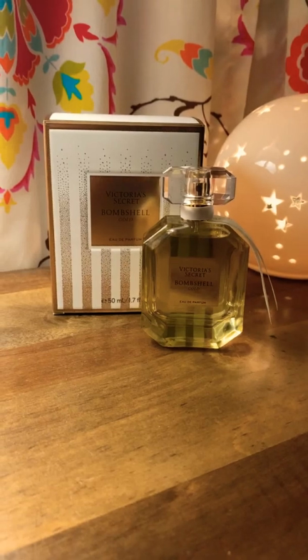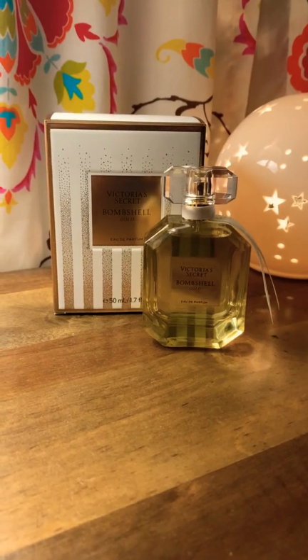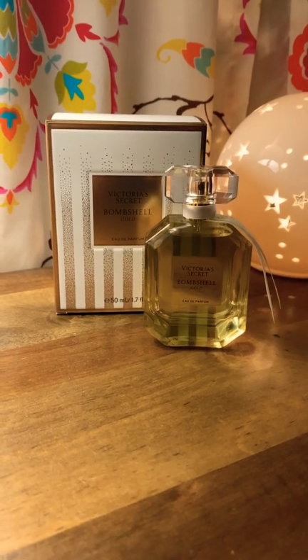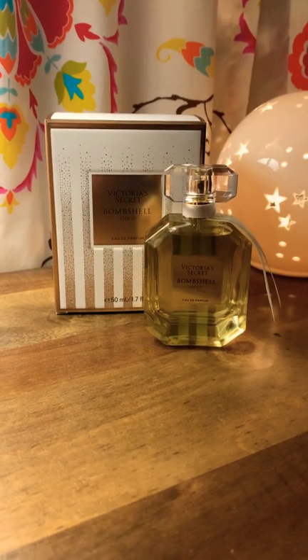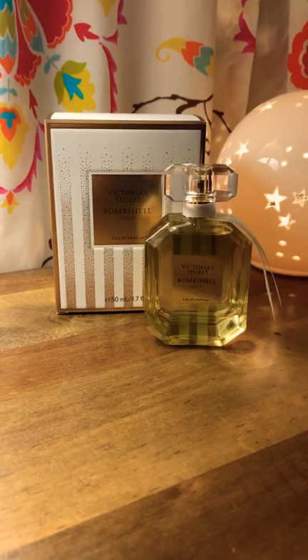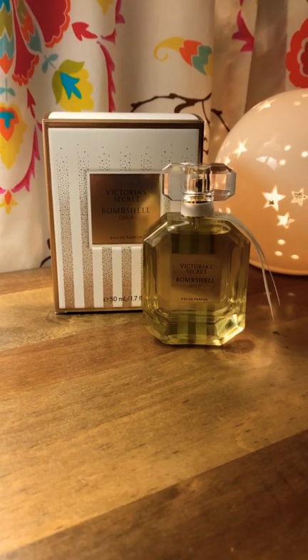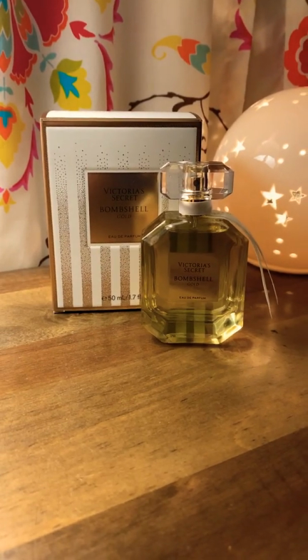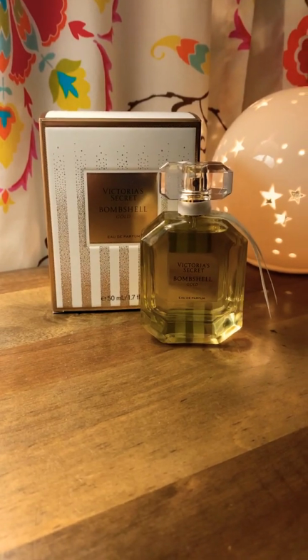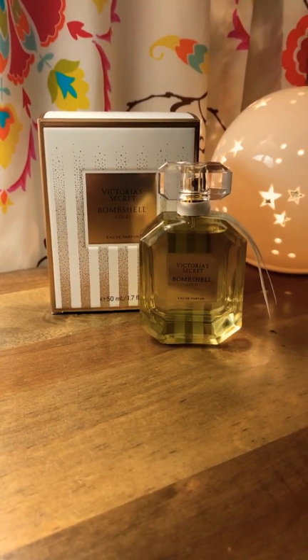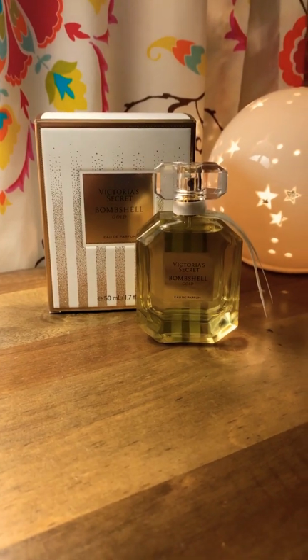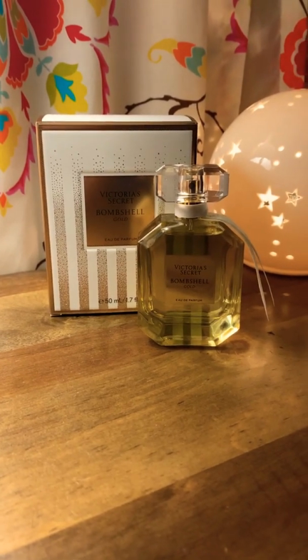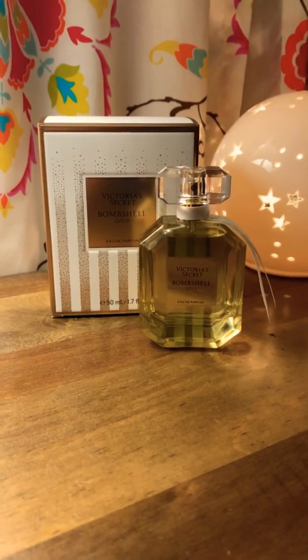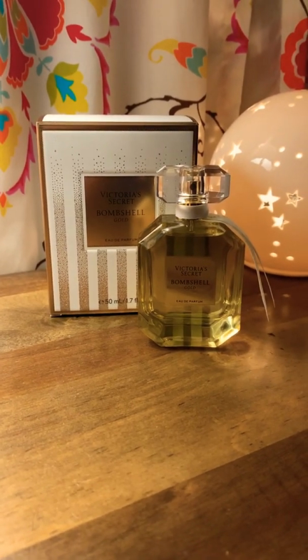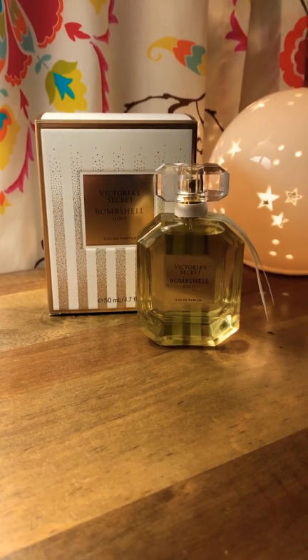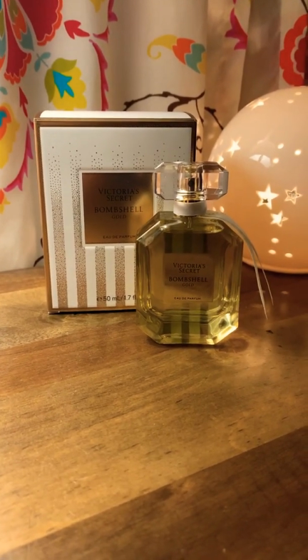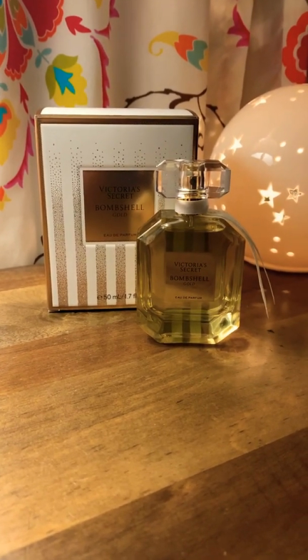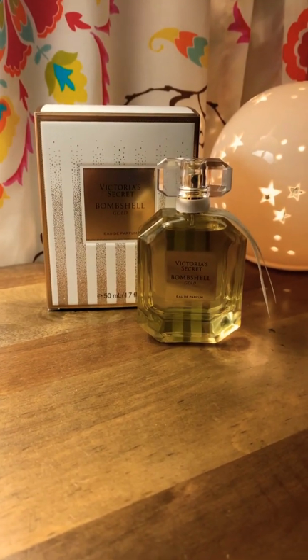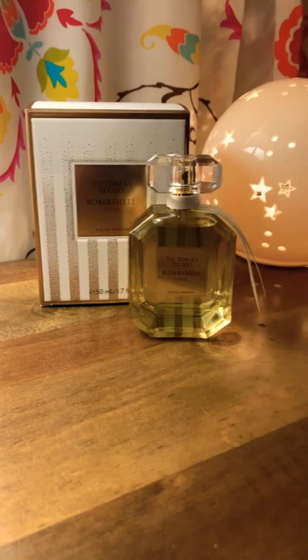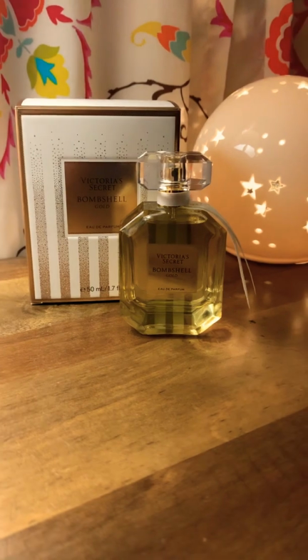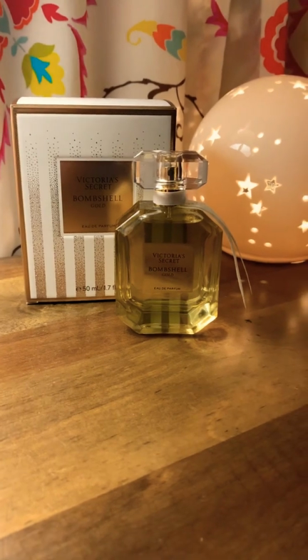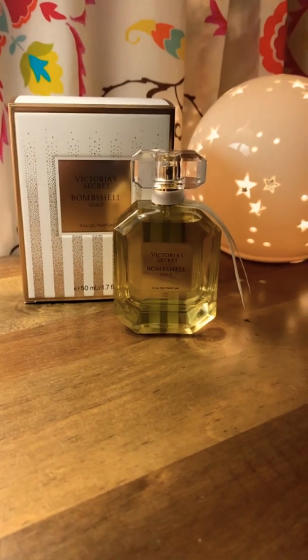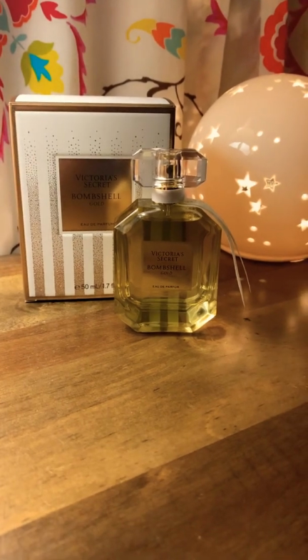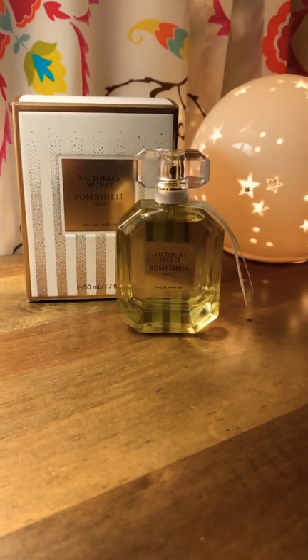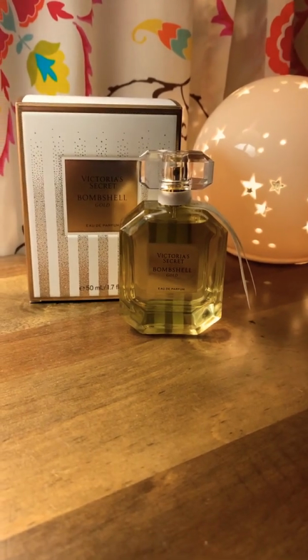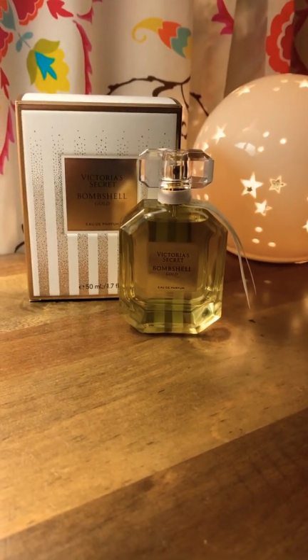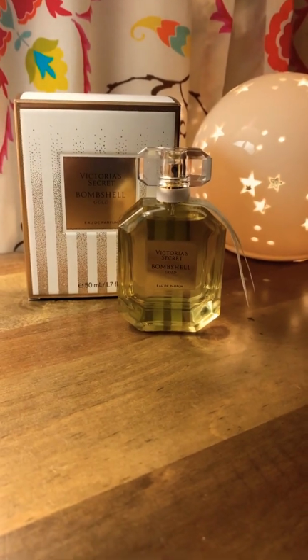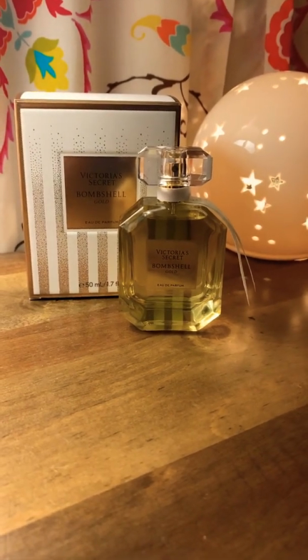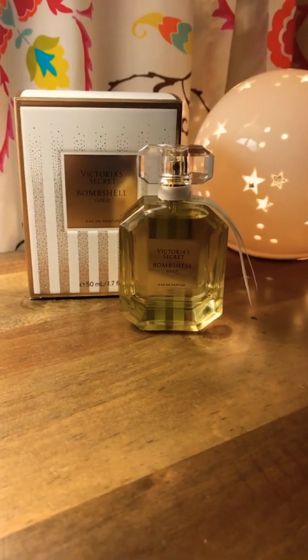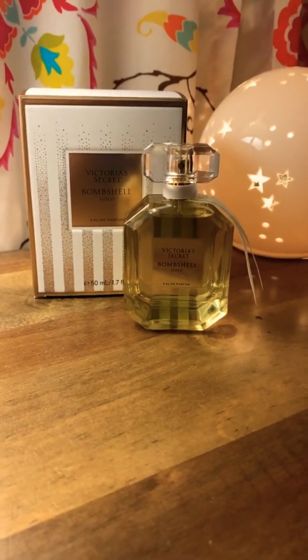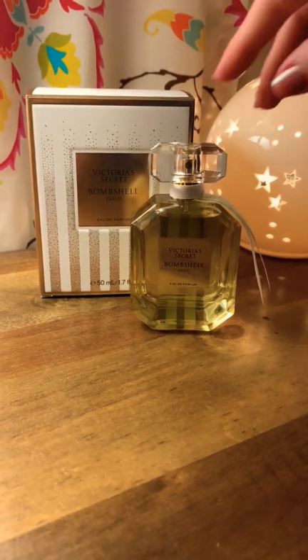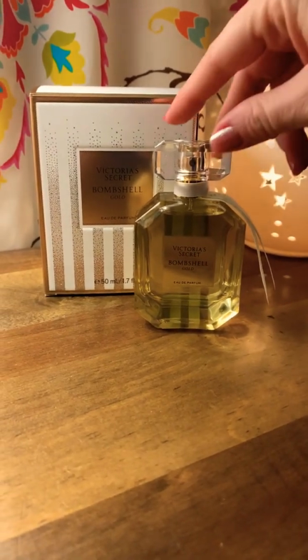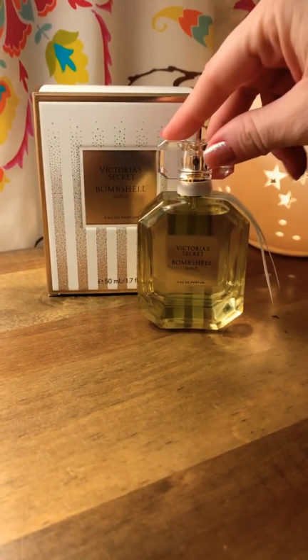Hi guys, welcome to my channel. This is my first little fragrance review. Today I'm going to be doing Bombshell Gold.